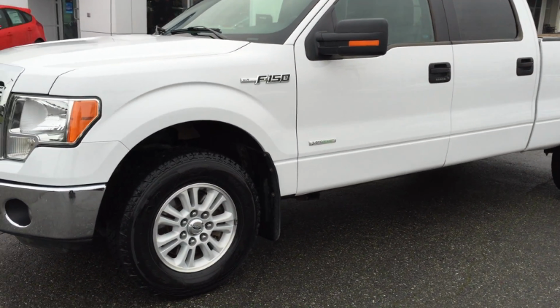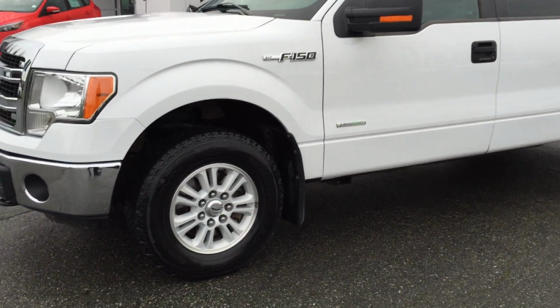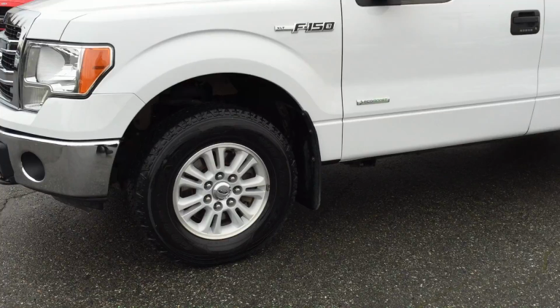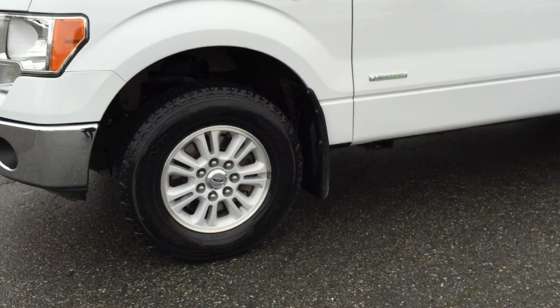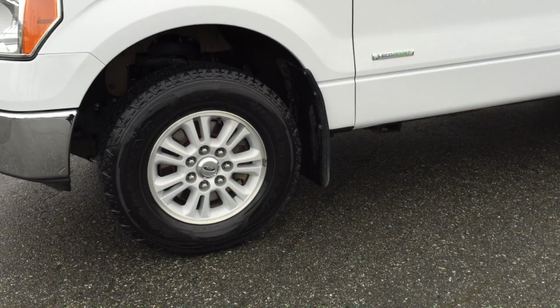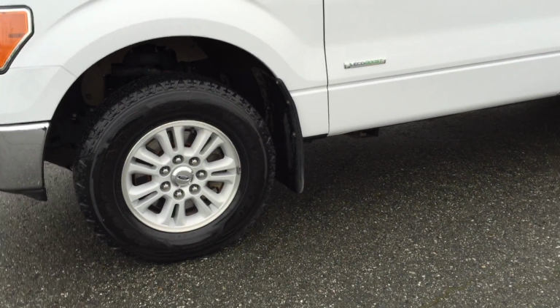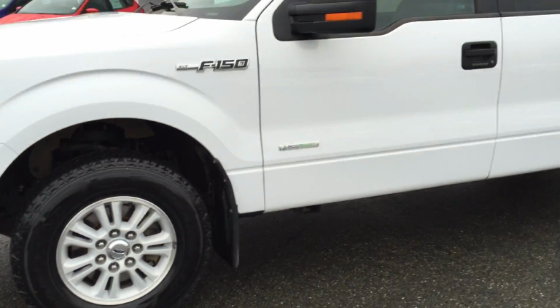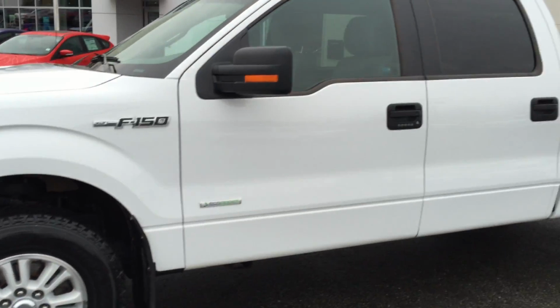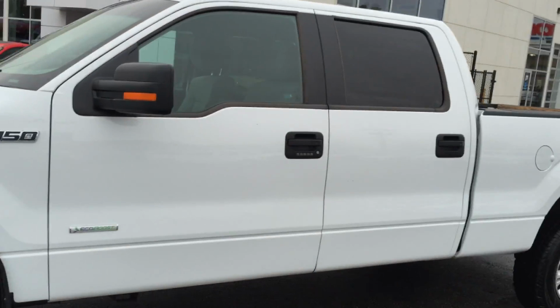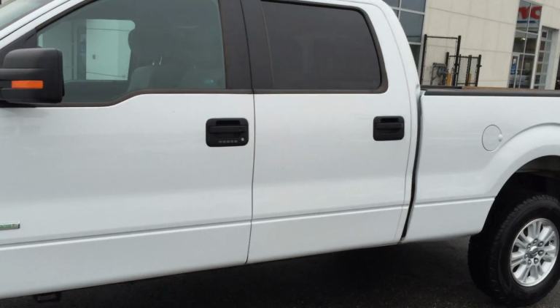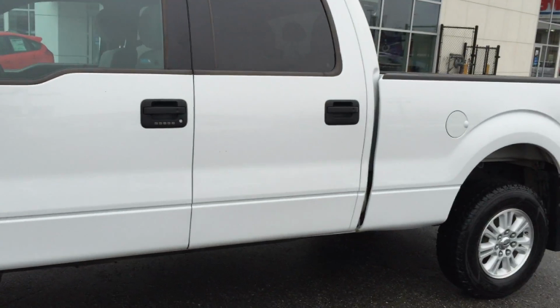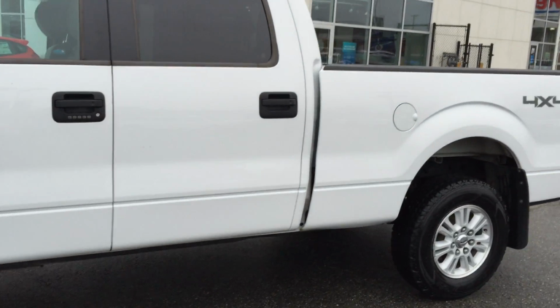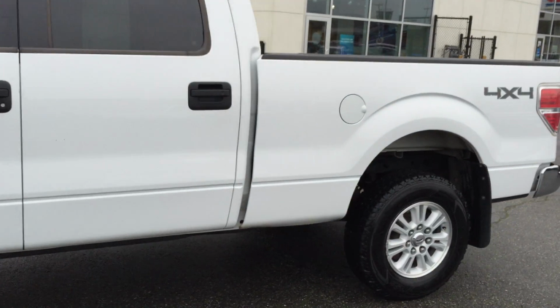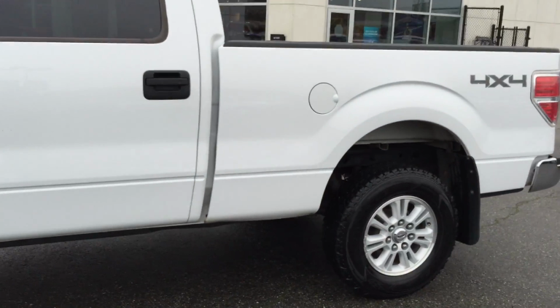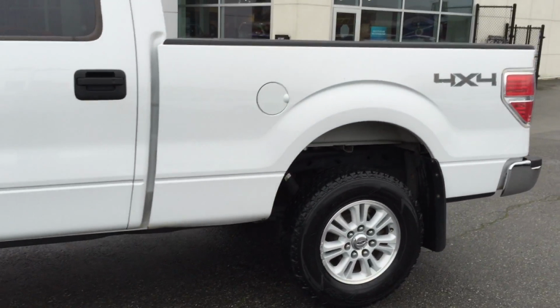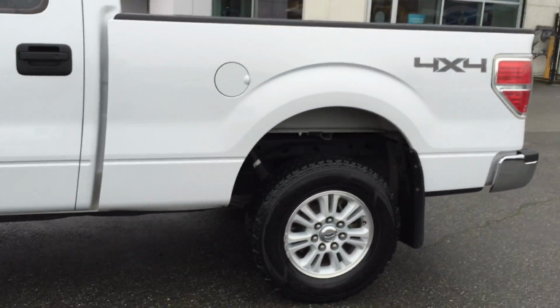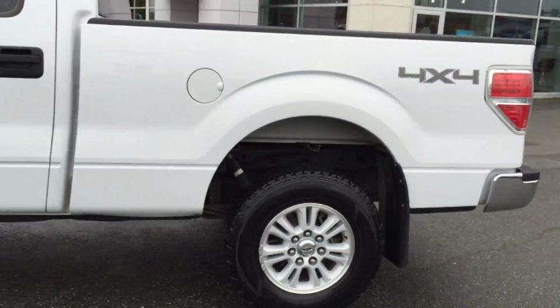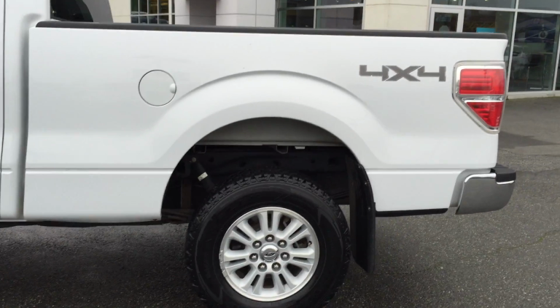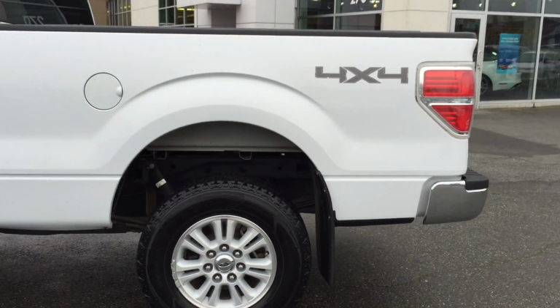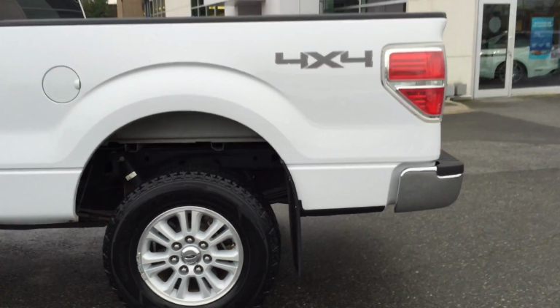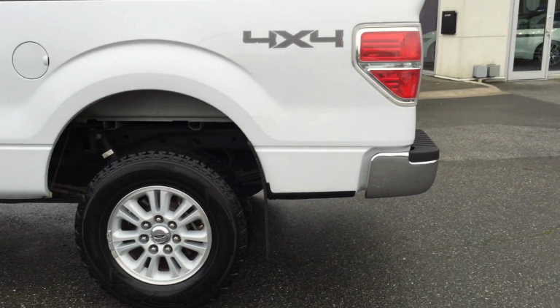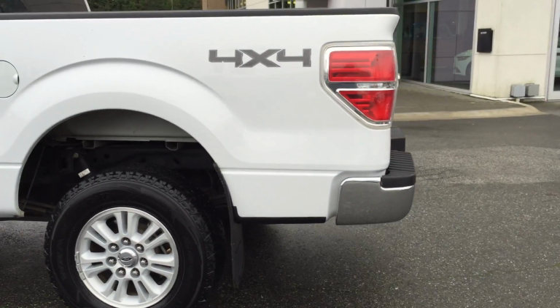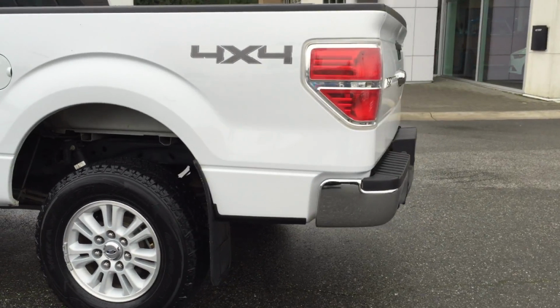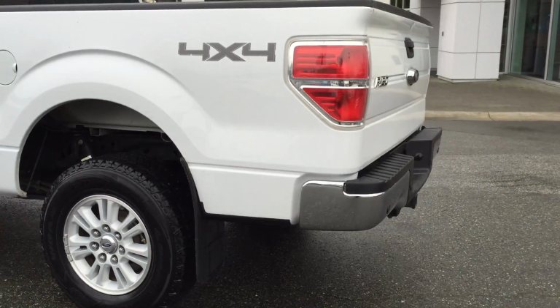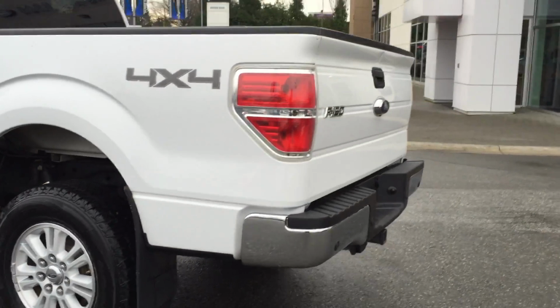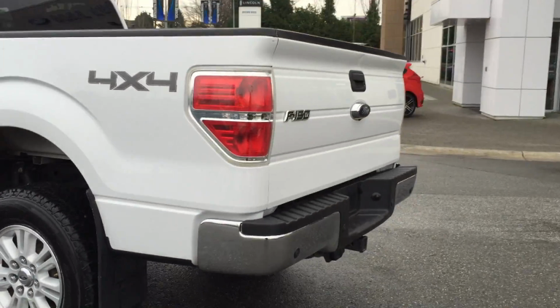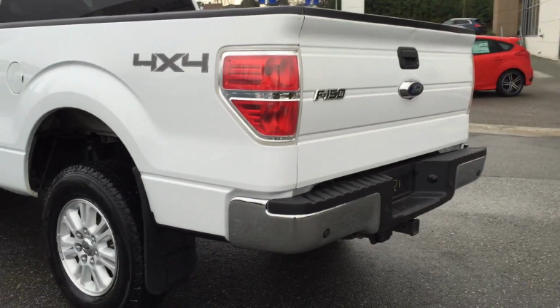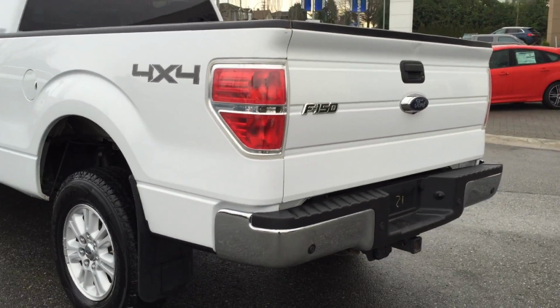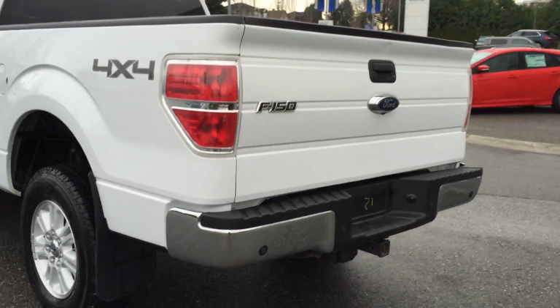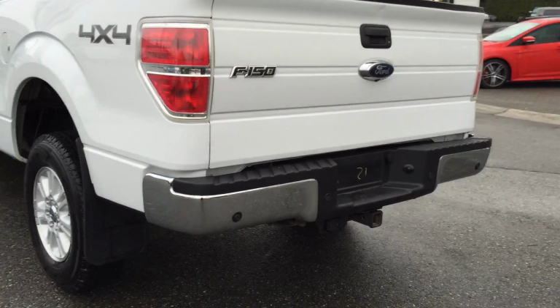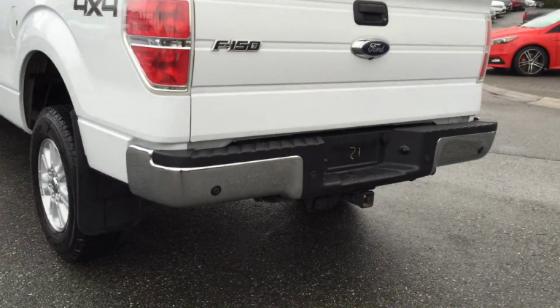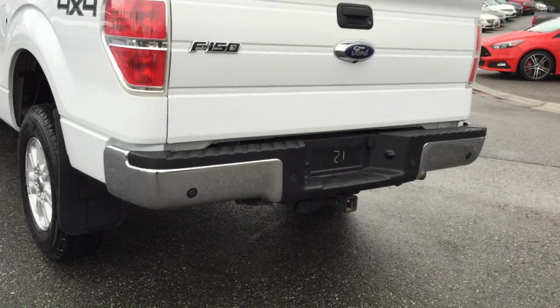Fog lamp, two chrome limited needles as you can see here, reverse sensing, rear view camera, and there's your trailer tail there.